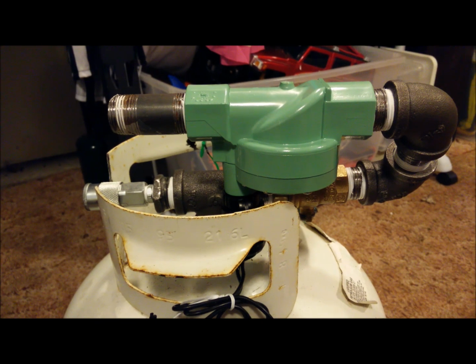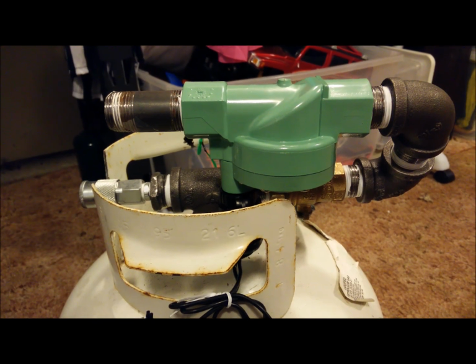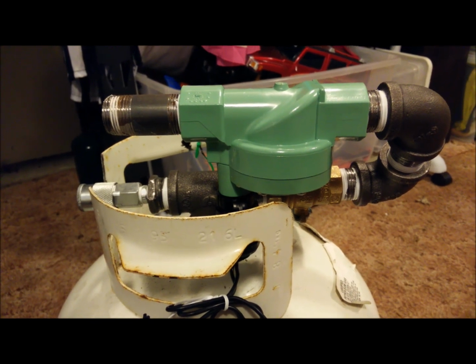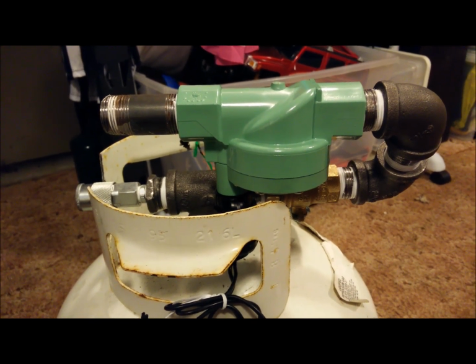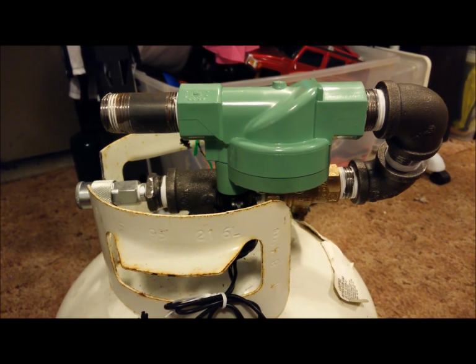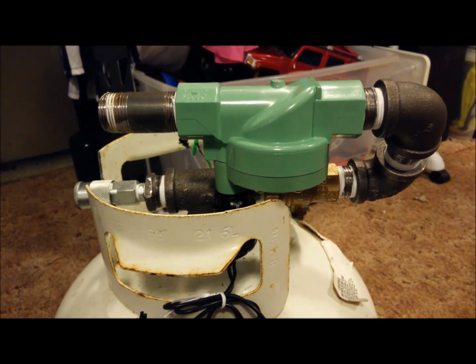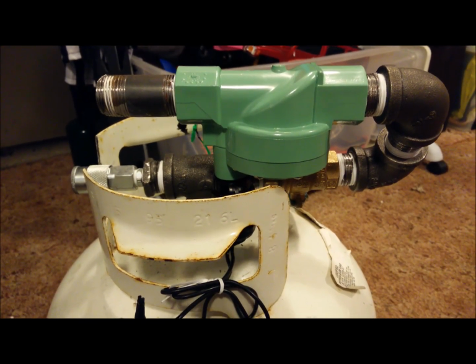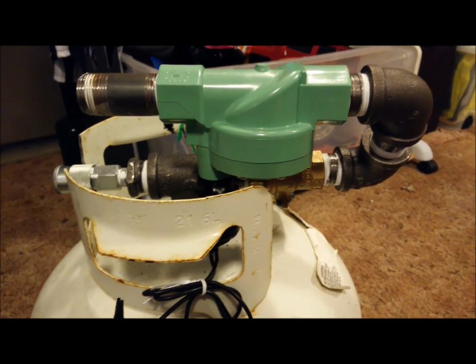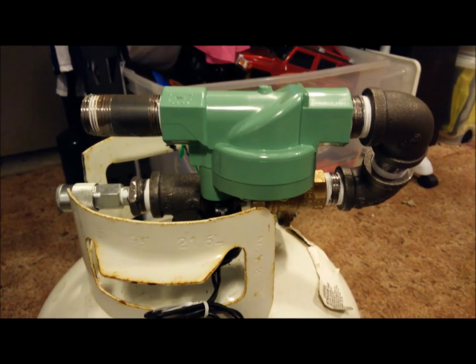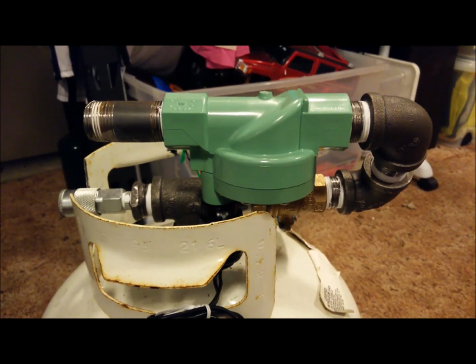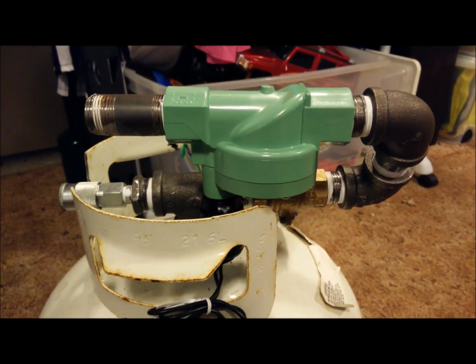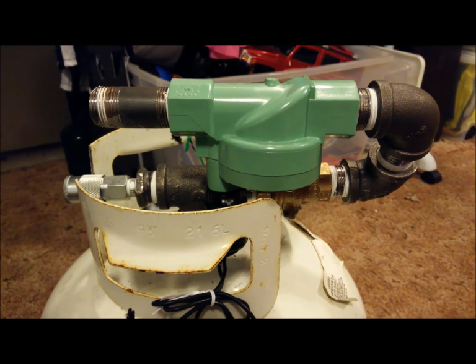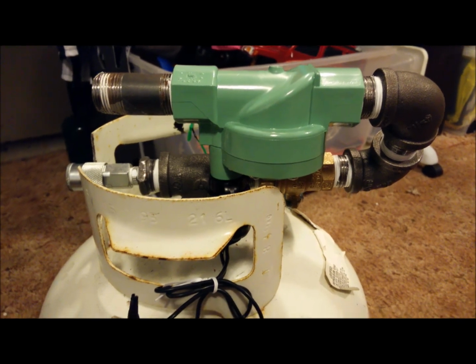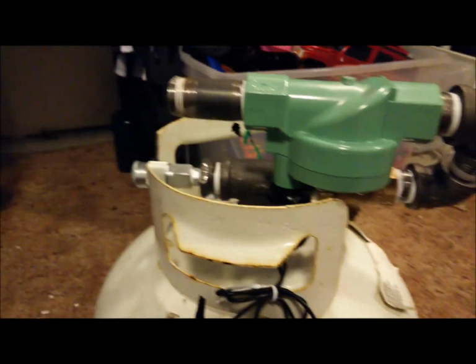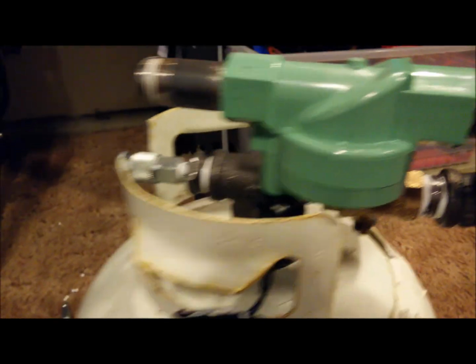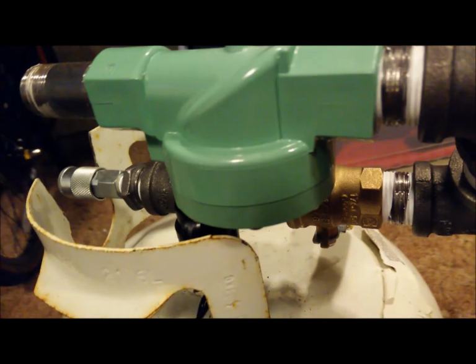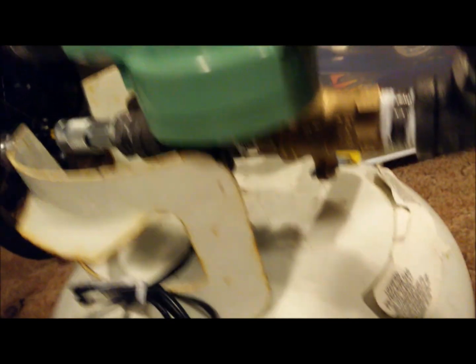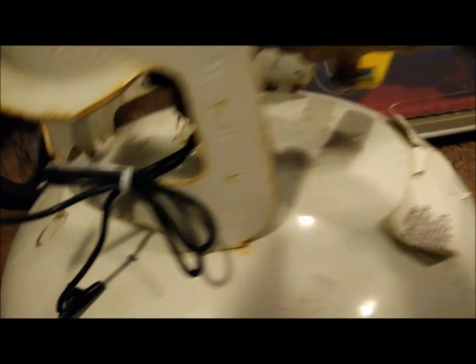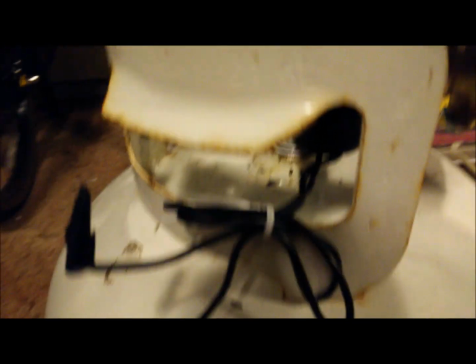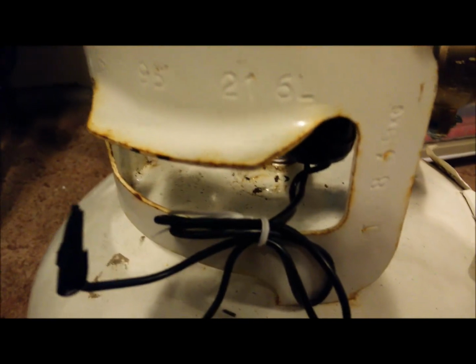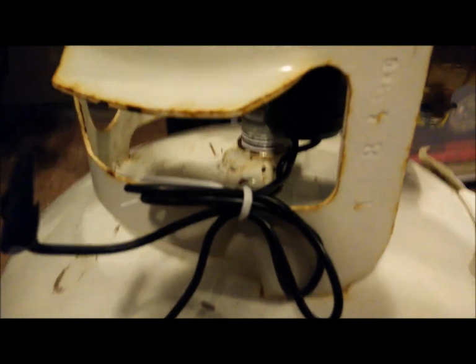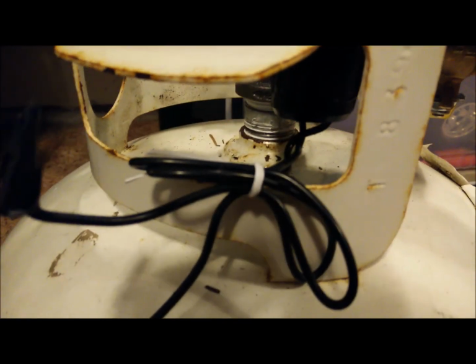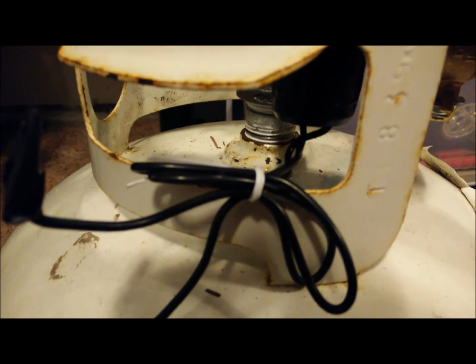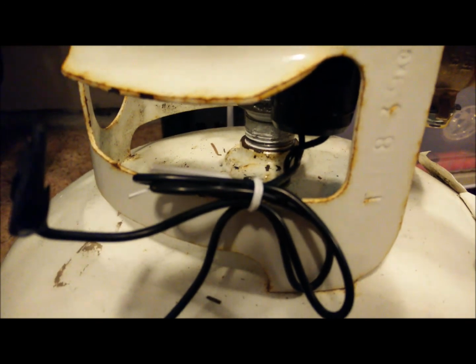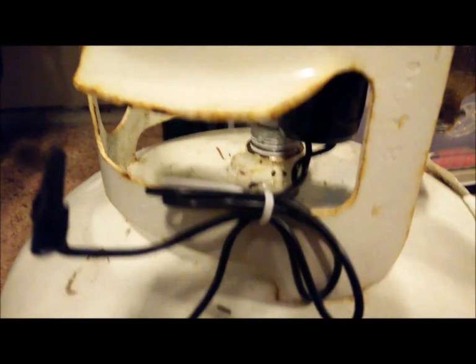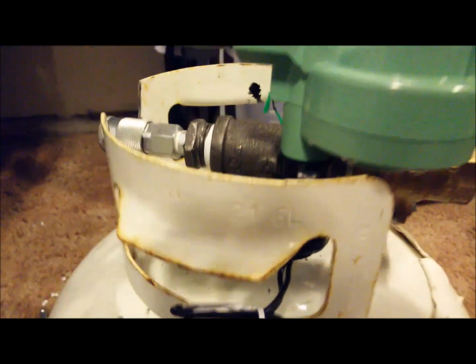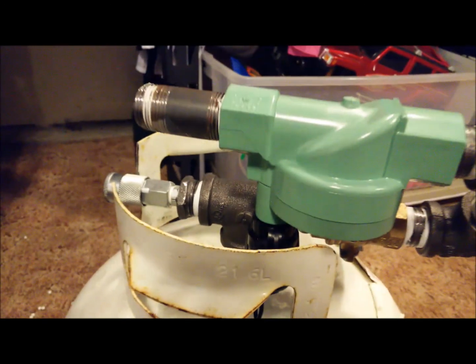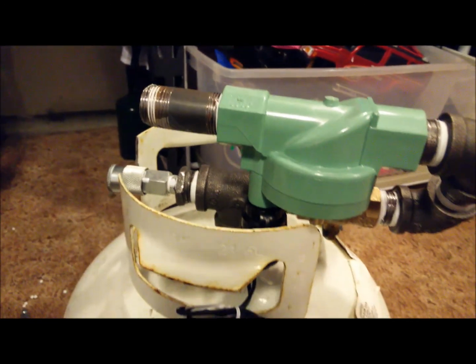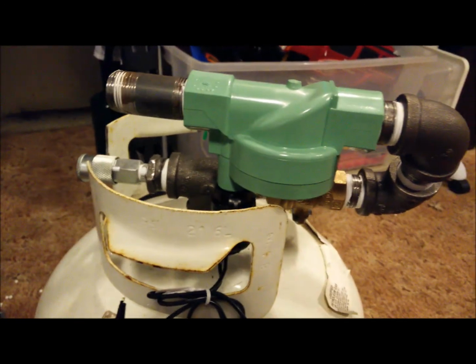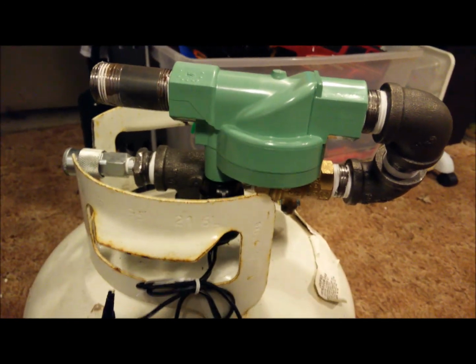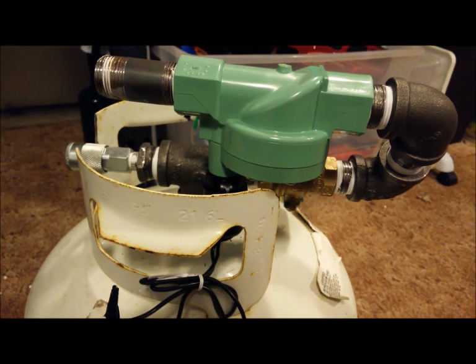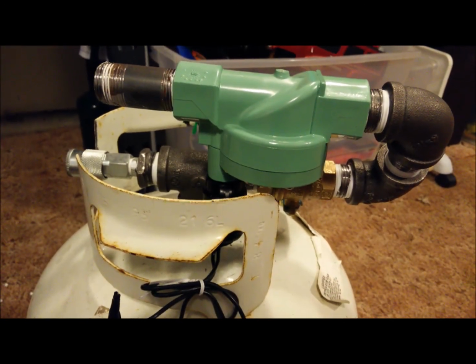Build finishing — make sure to Teflon everything. During the test fire, the bottom one connecting the outlet to the T, I think I missed the Teflon and it leaks like crazy.